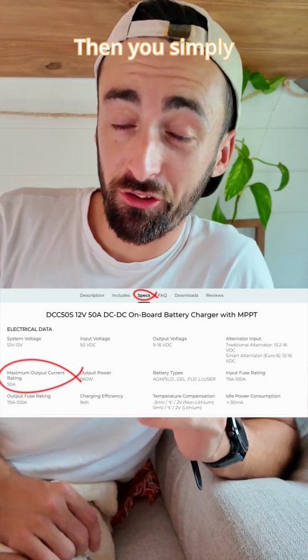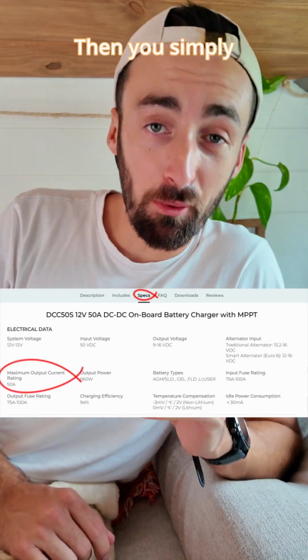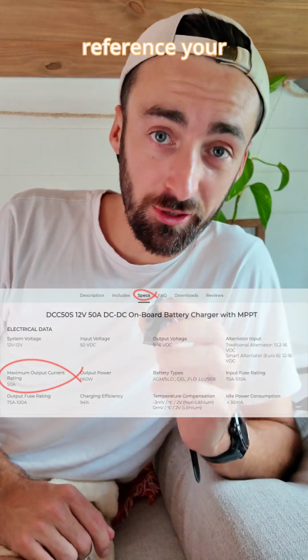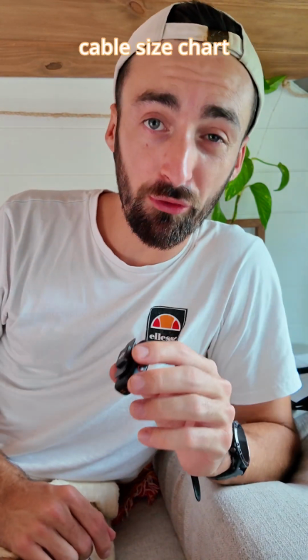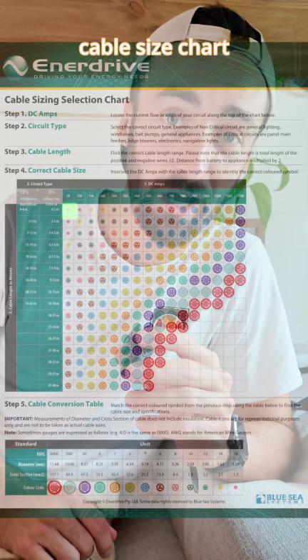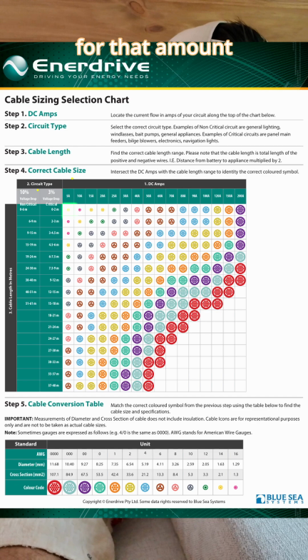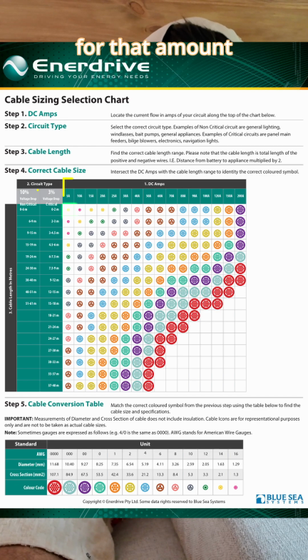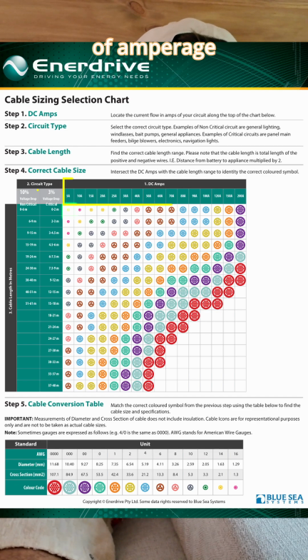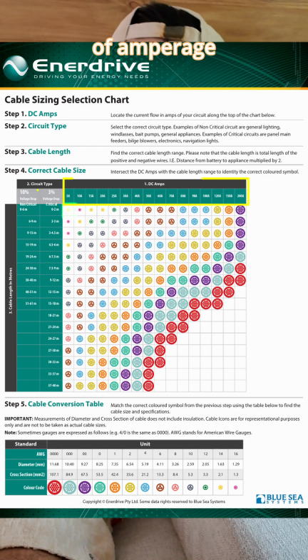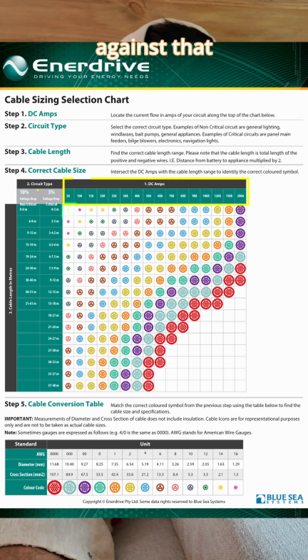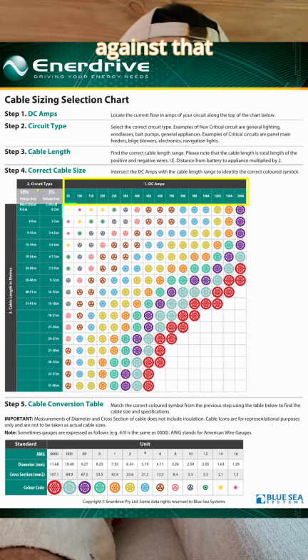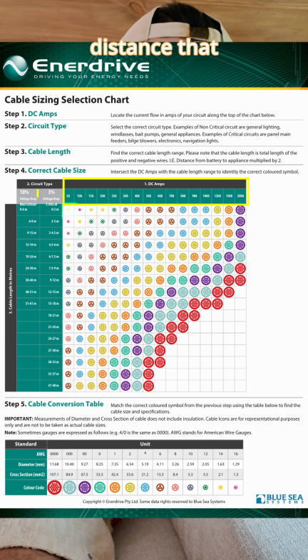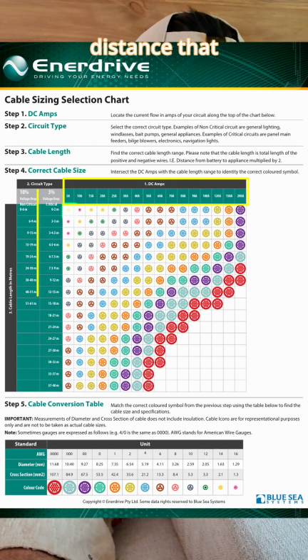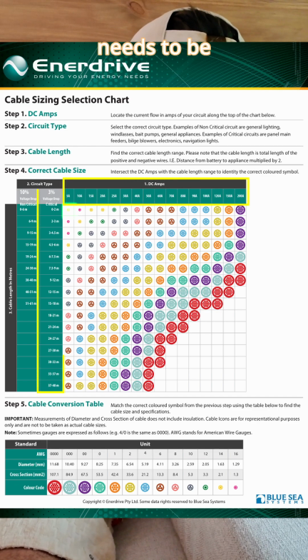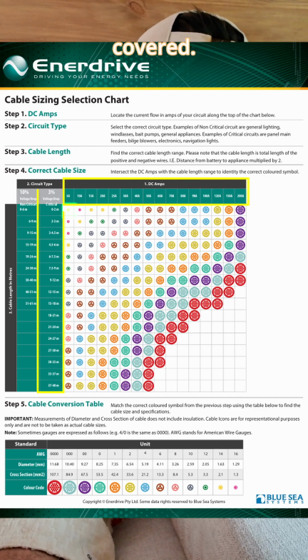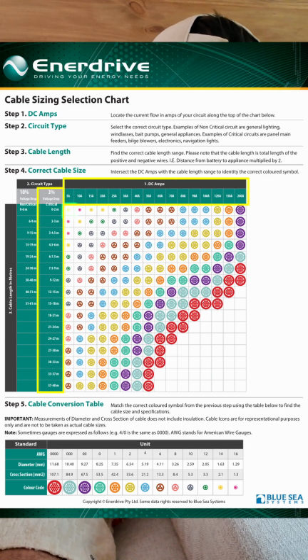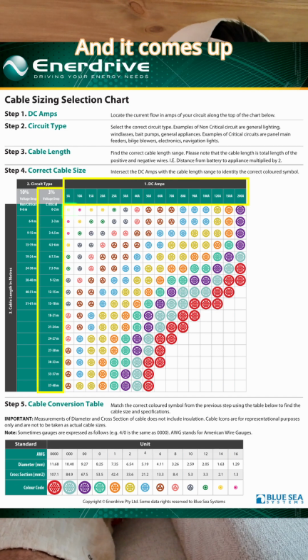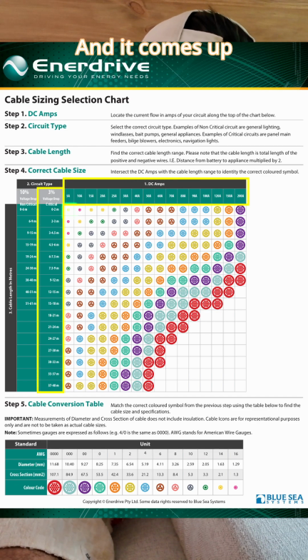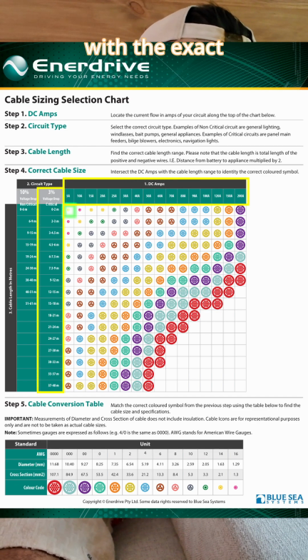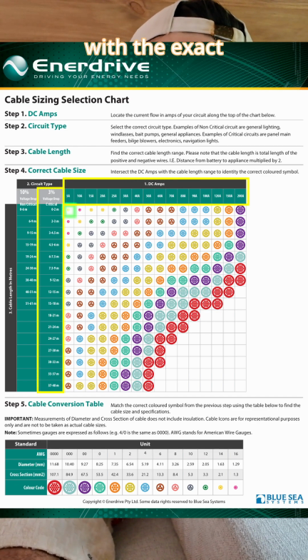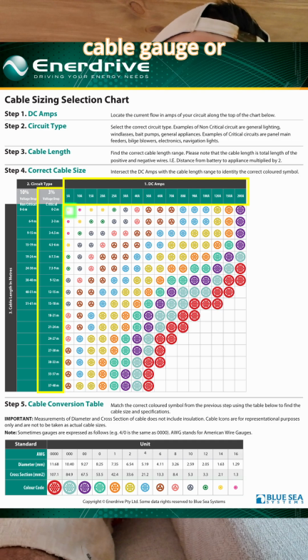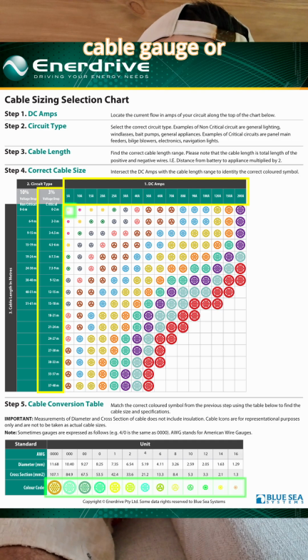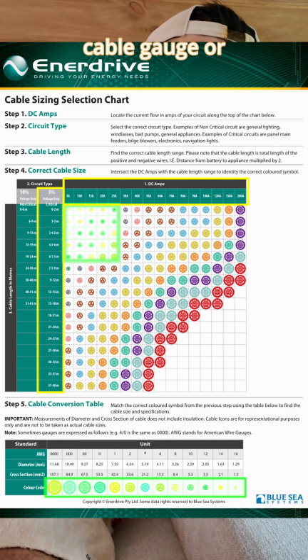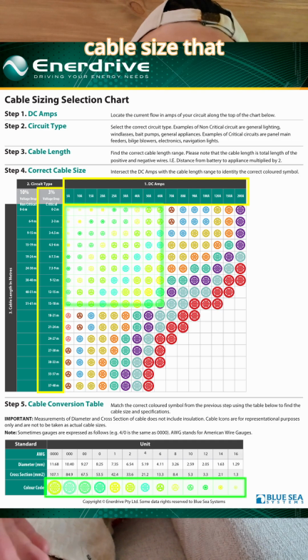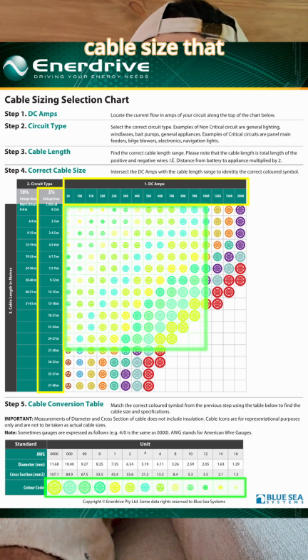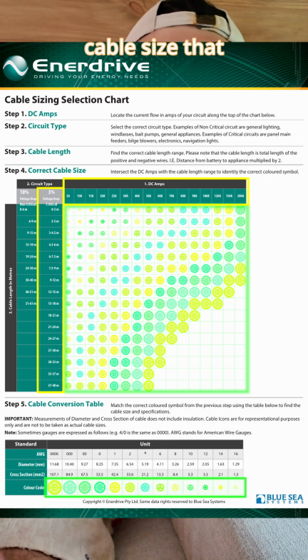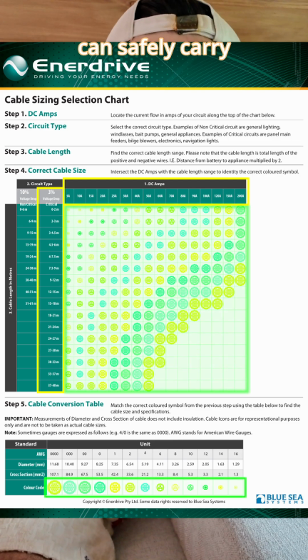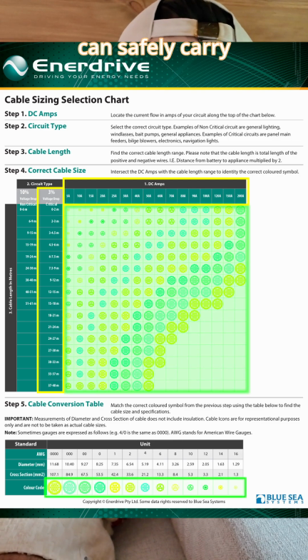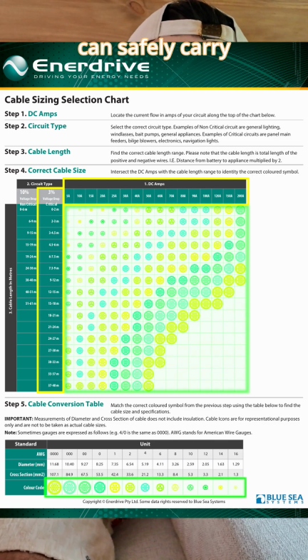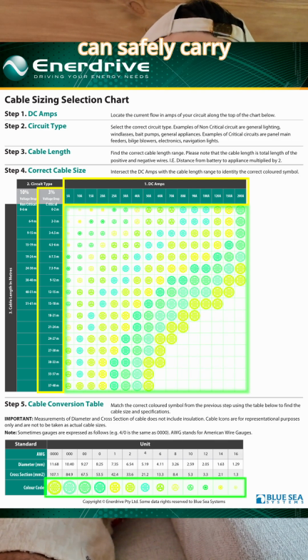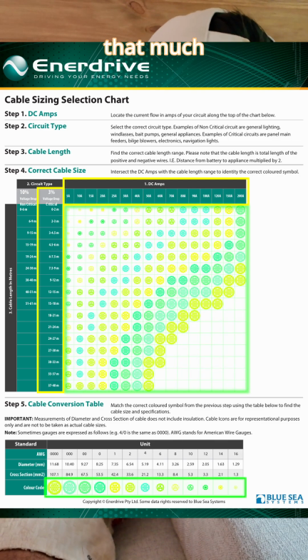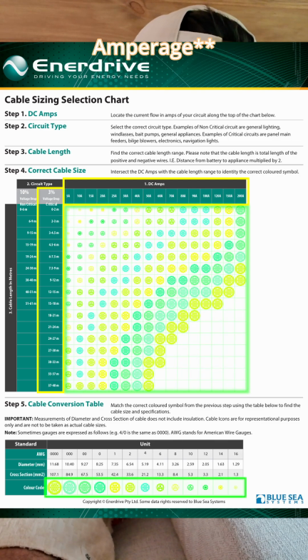Then you simply reference your cable size chart for that amount of amperage against that distance that needs to be covered, and it comes up with the exact cable gauge or cable size that can safely carry that much voltage.